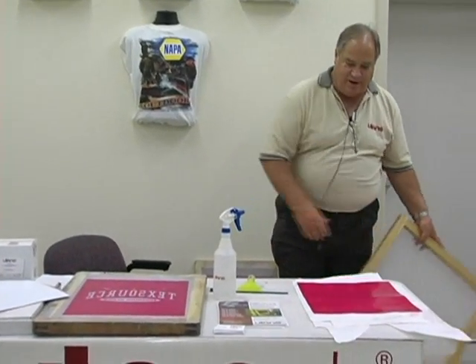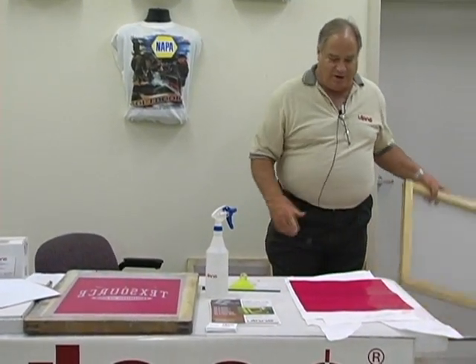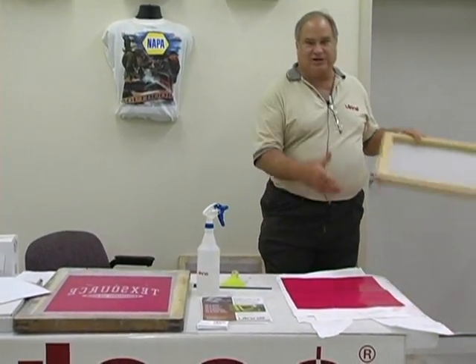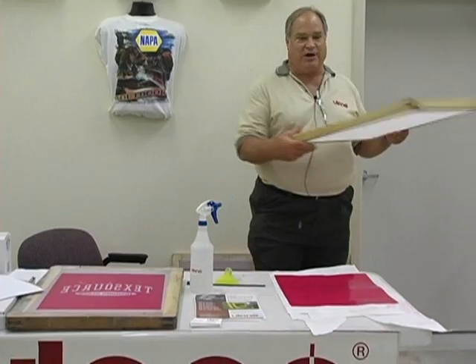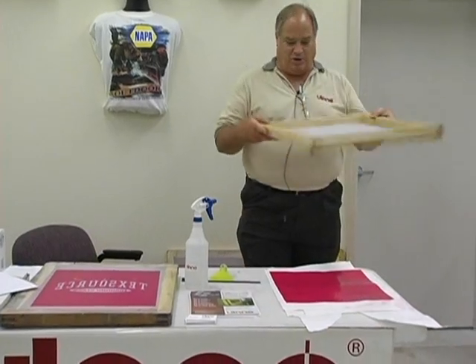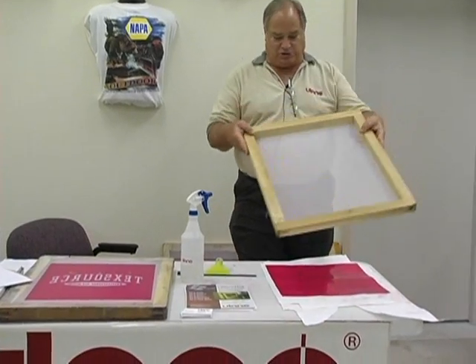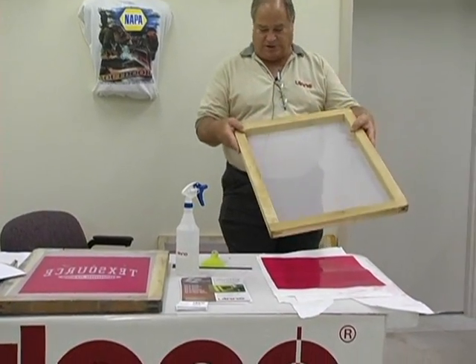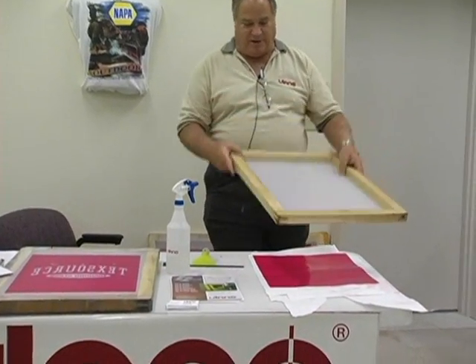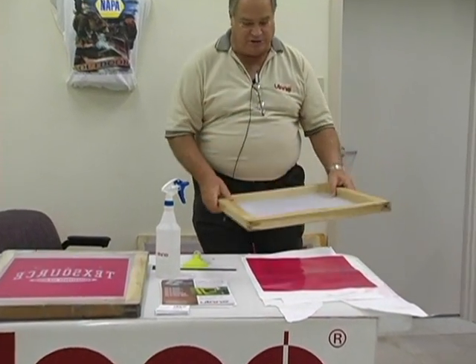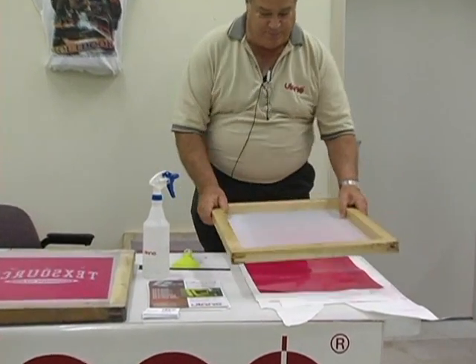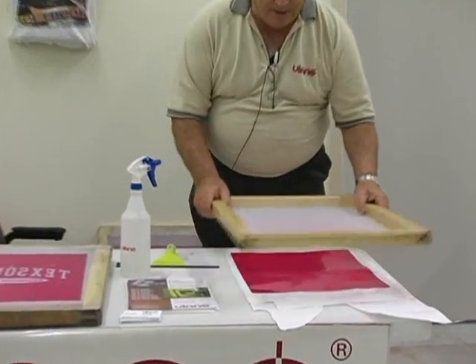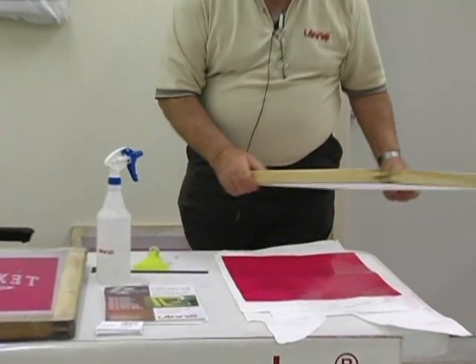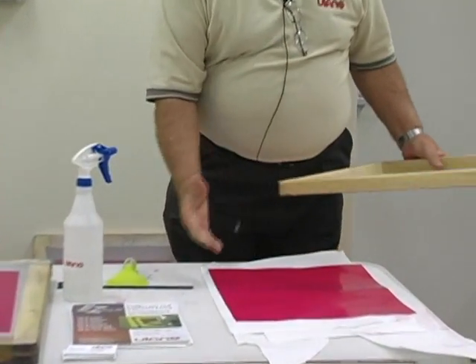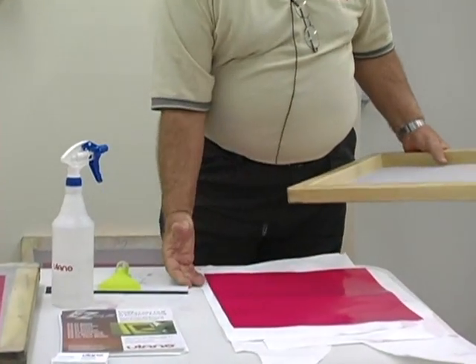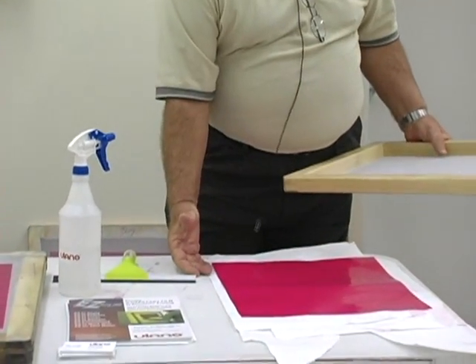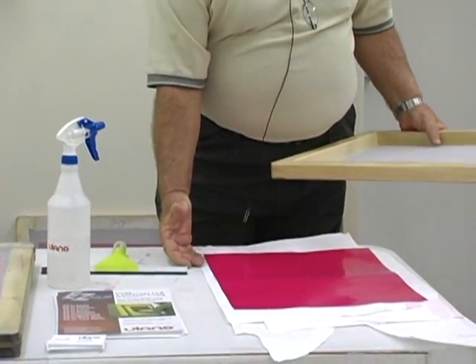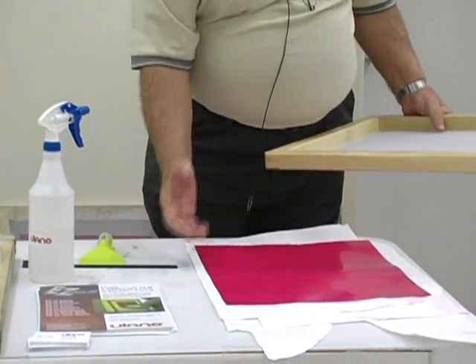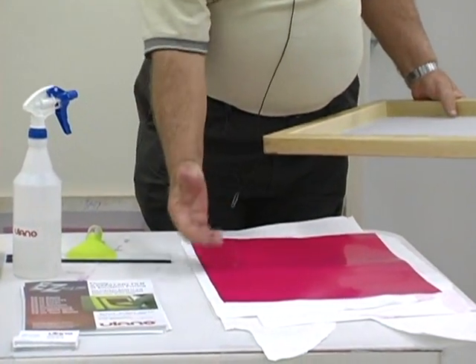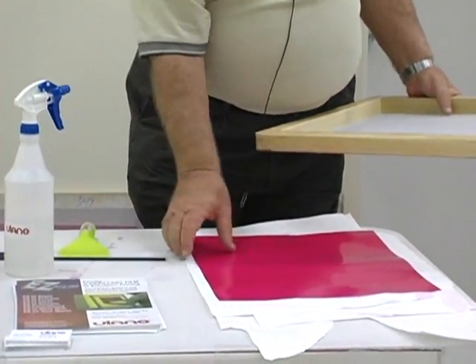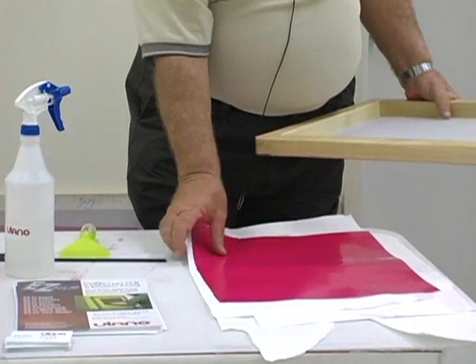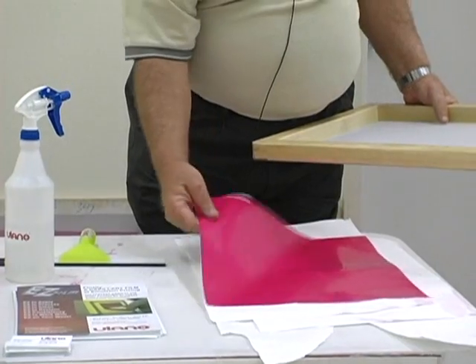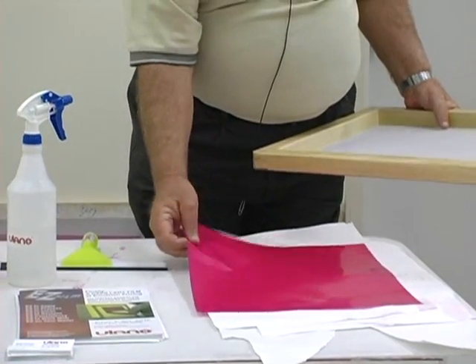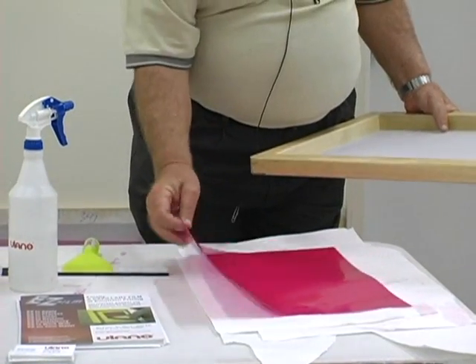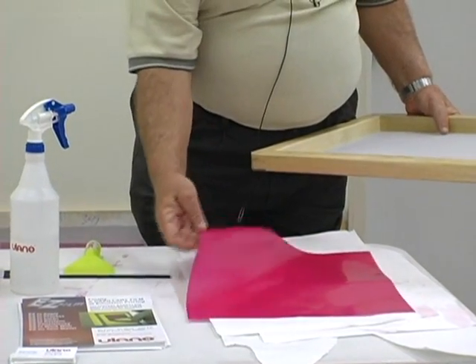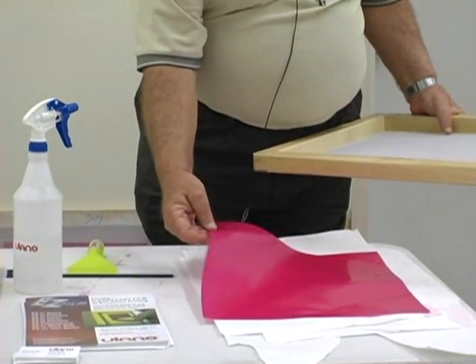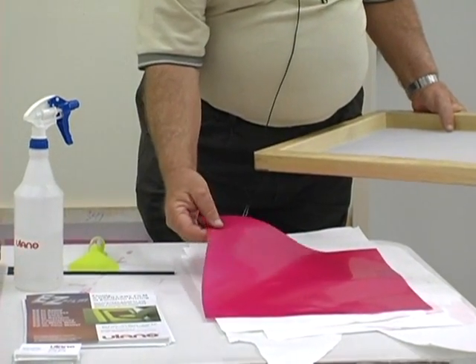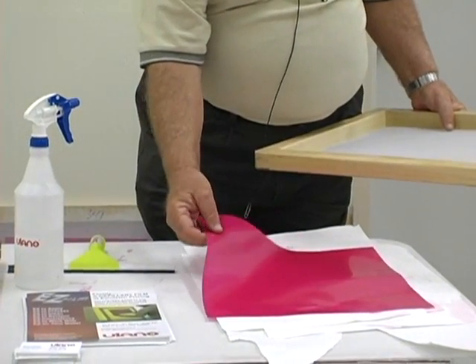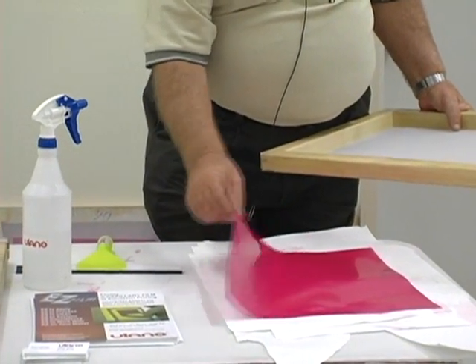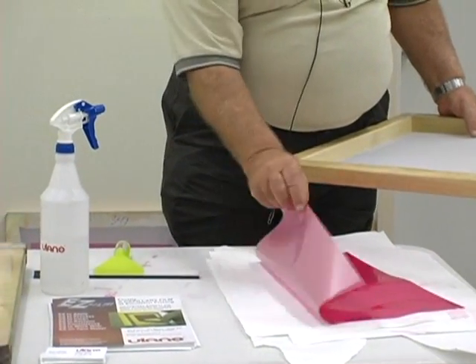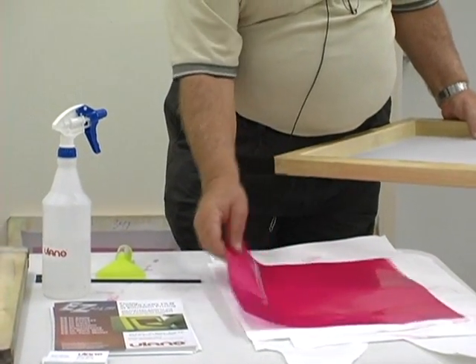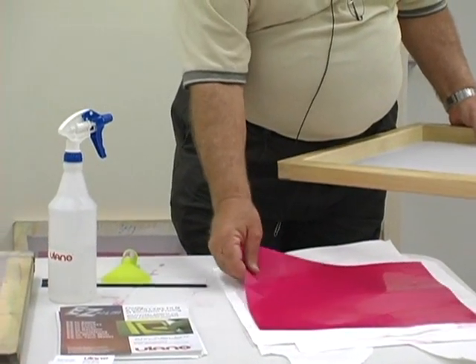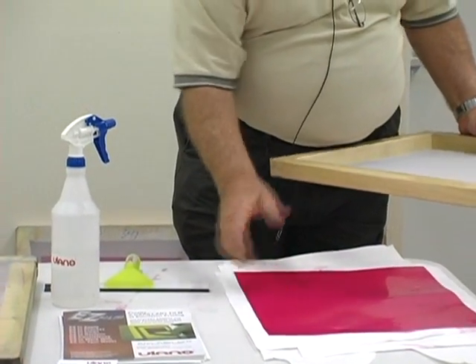We're going to take a screen here which is a 110 mesh. I've got newsprint down. I put the emulsion down with the emulsion layer up and the plastic side down.